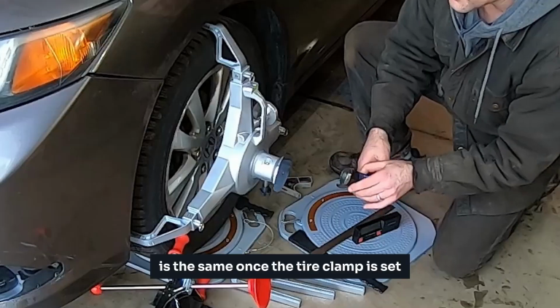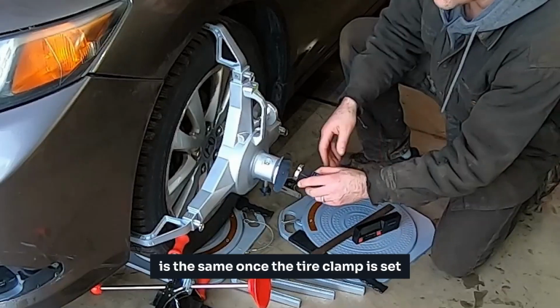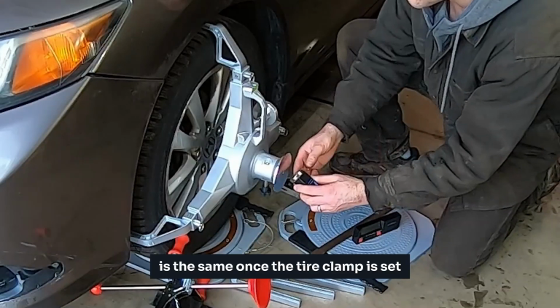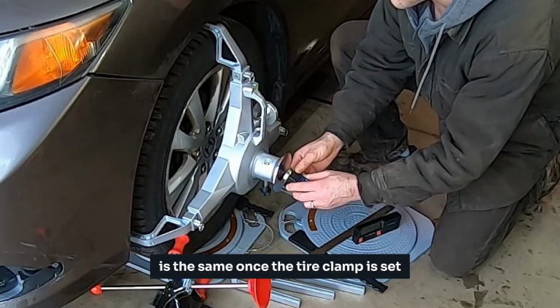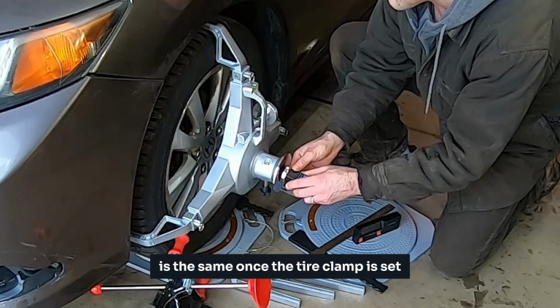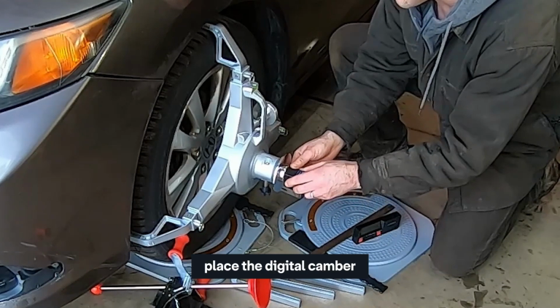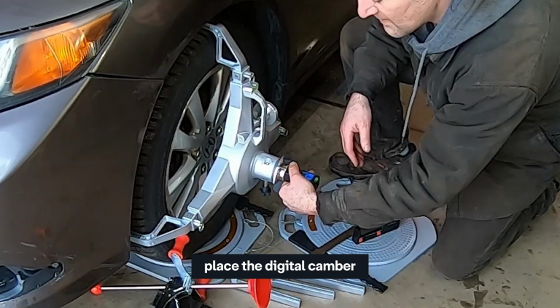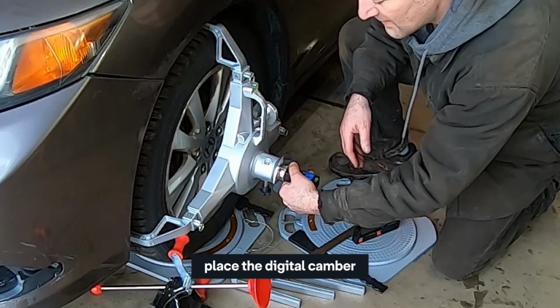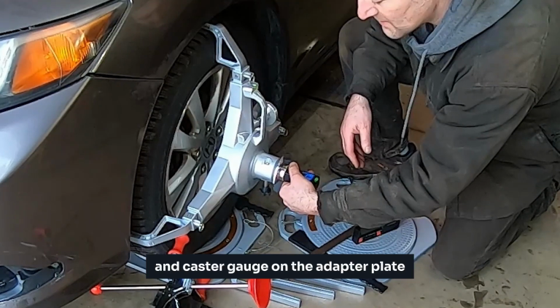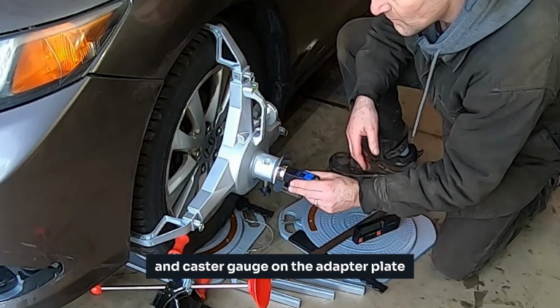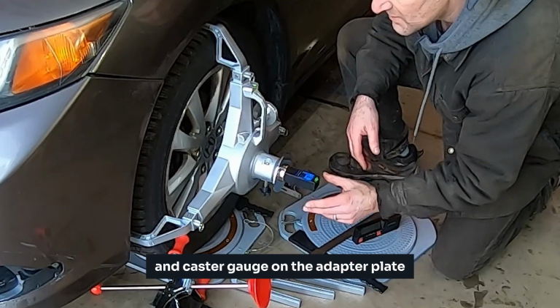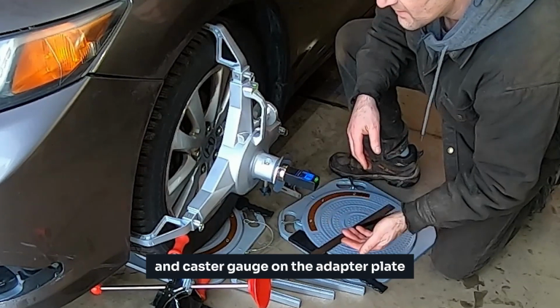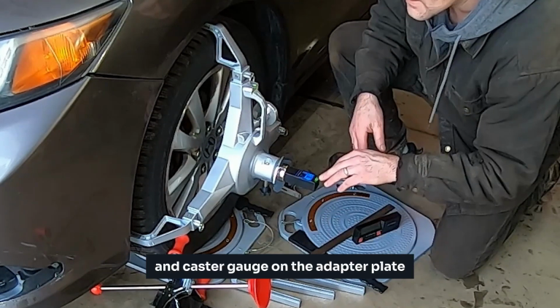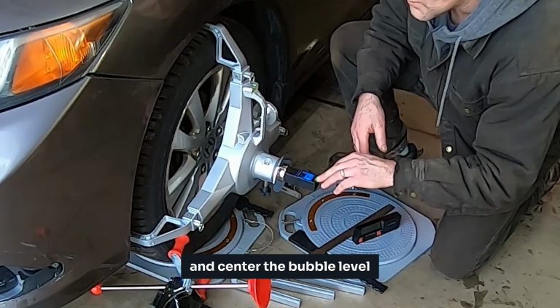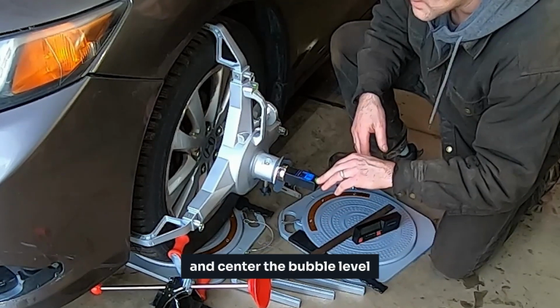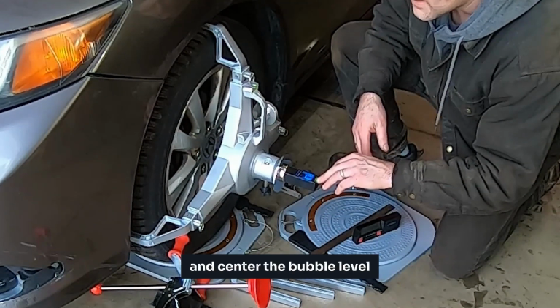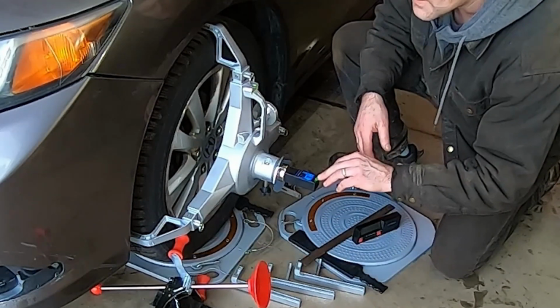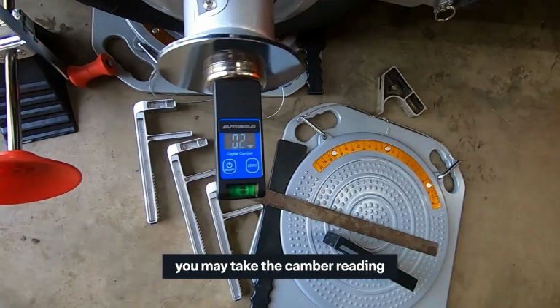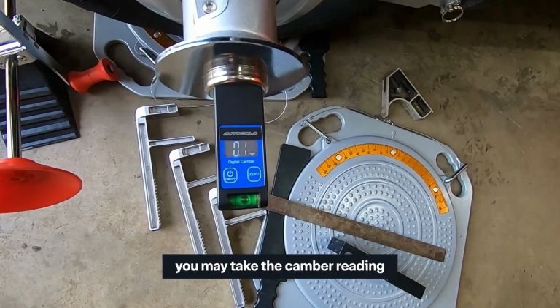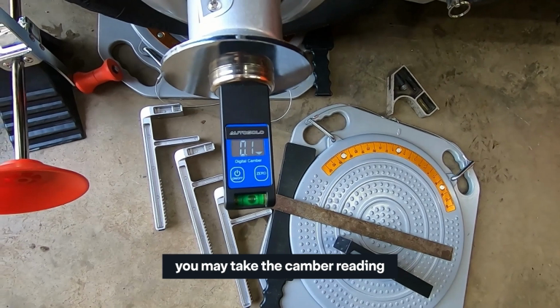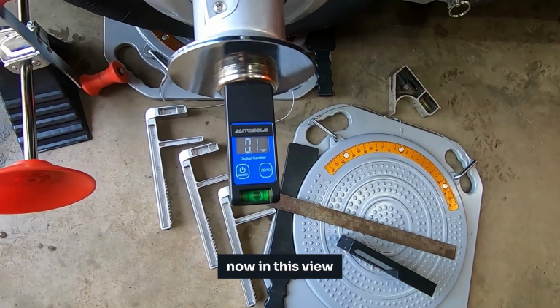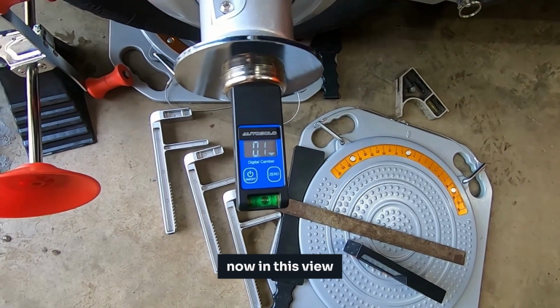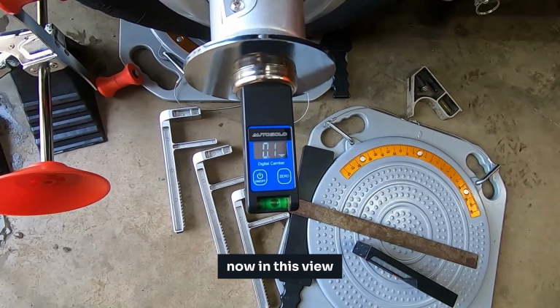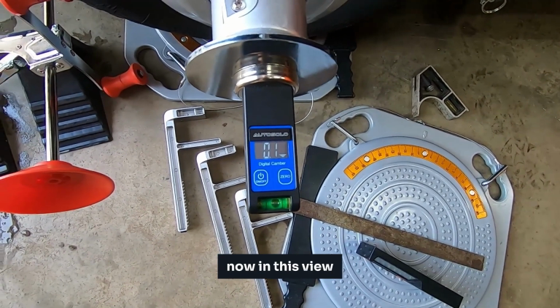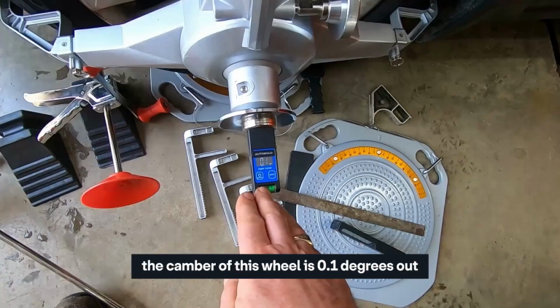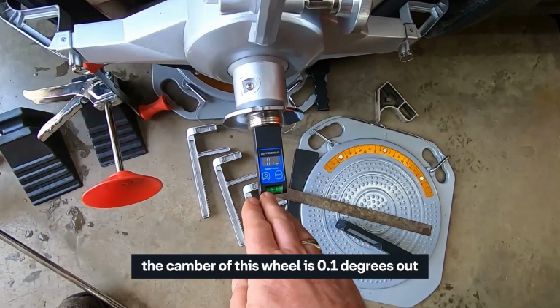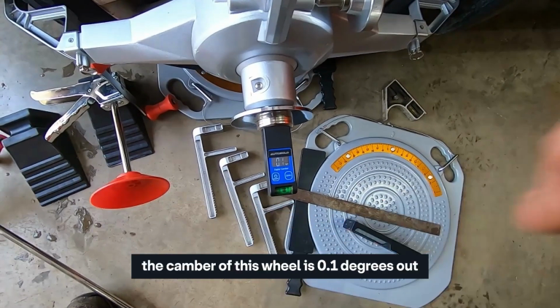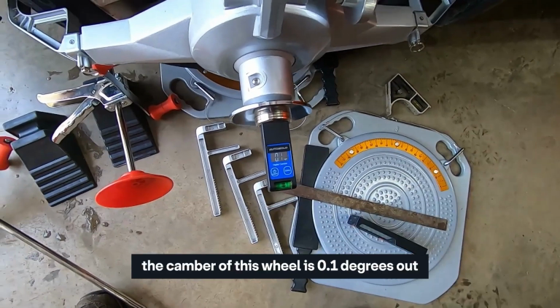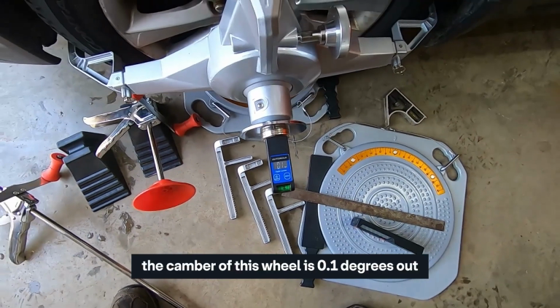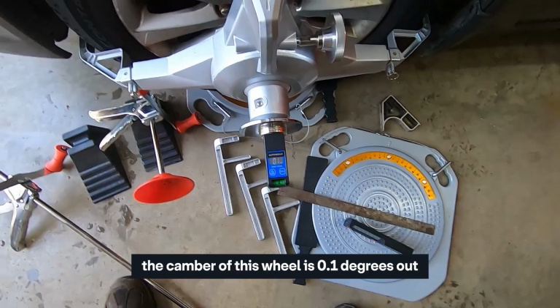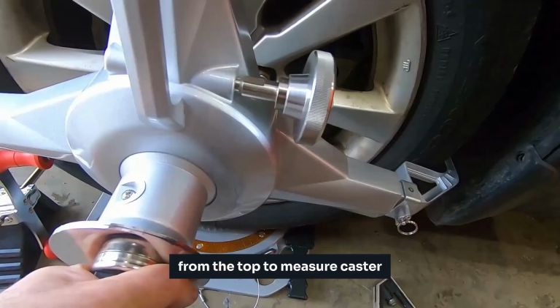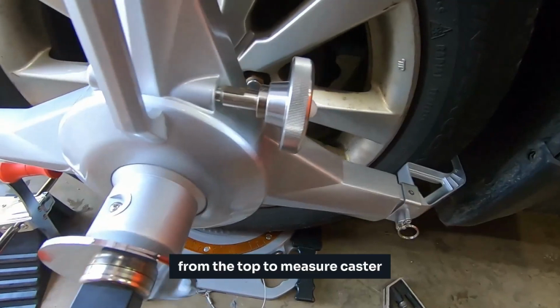Once the tire clamp is set, place the digital camber and caster gauge on the adapter plate and center the bubble level. You may take the camber reading now. In this view, the camber of this wheel is 0.1 degrees out from the top.